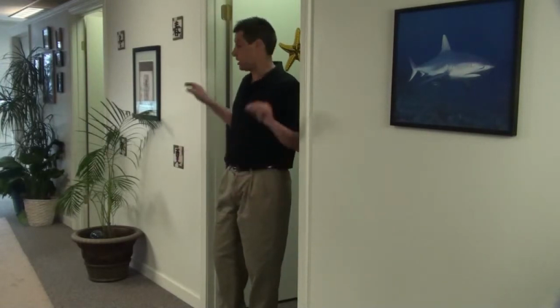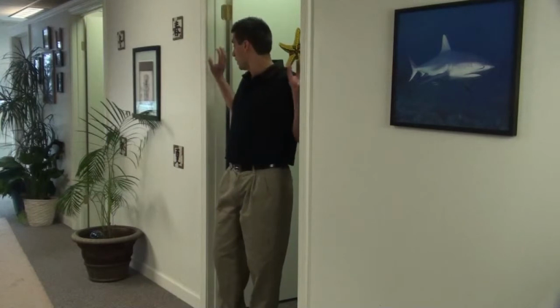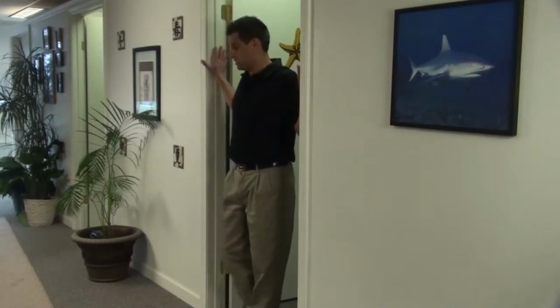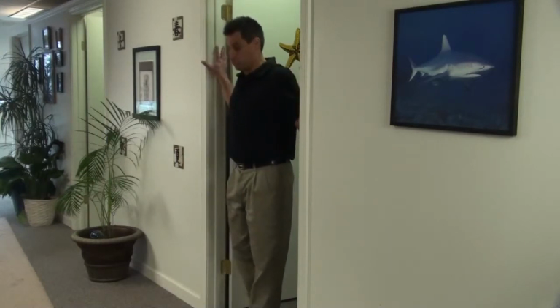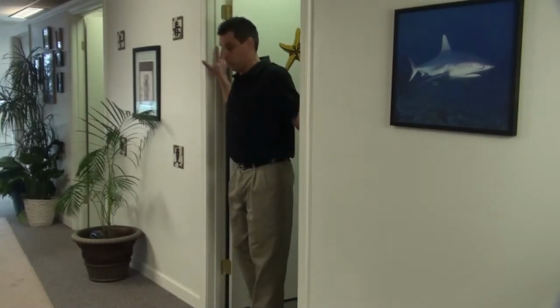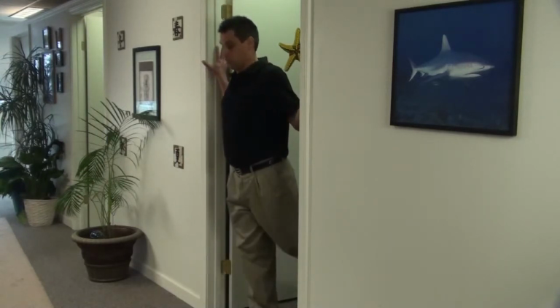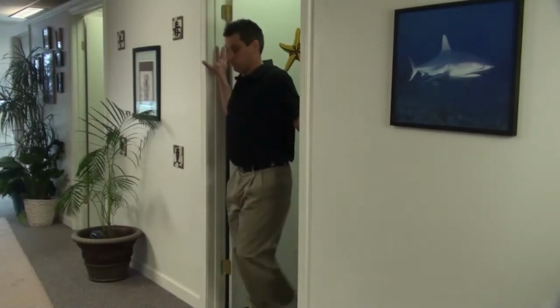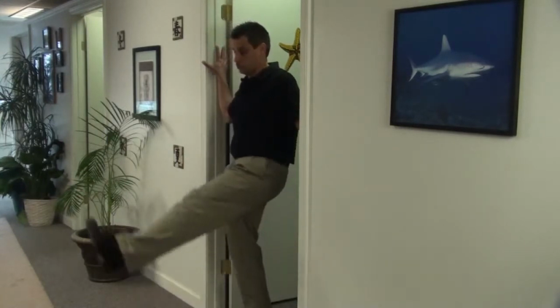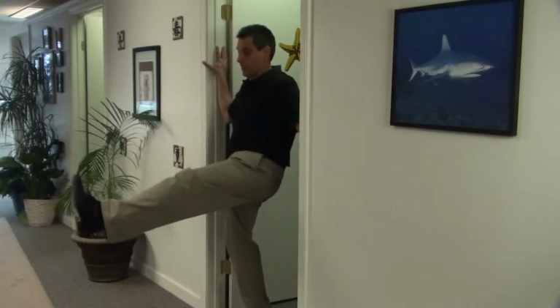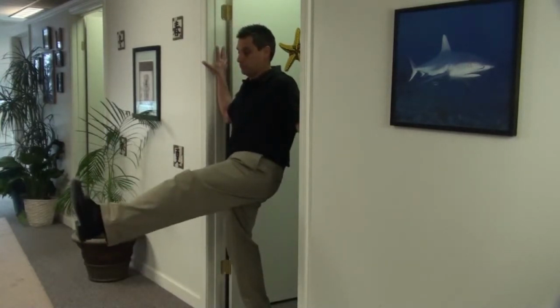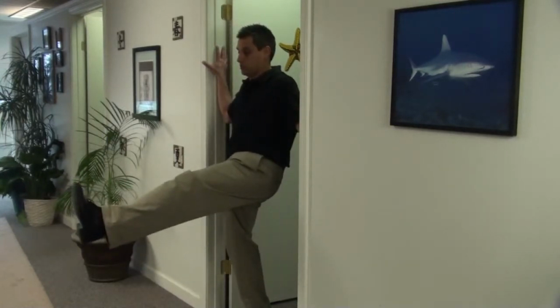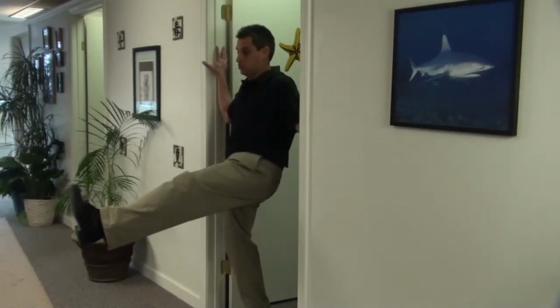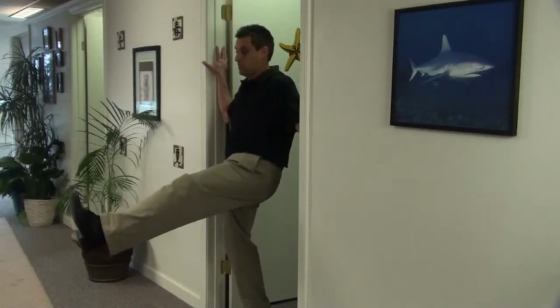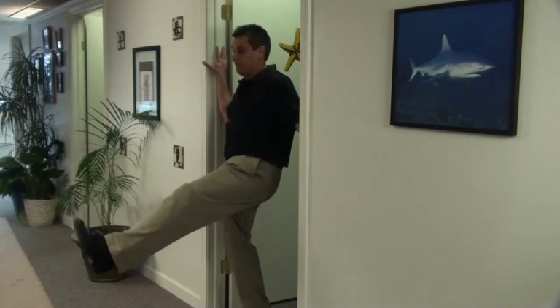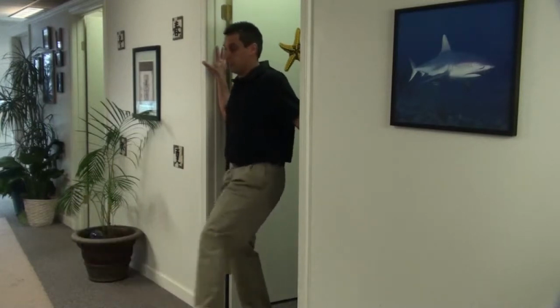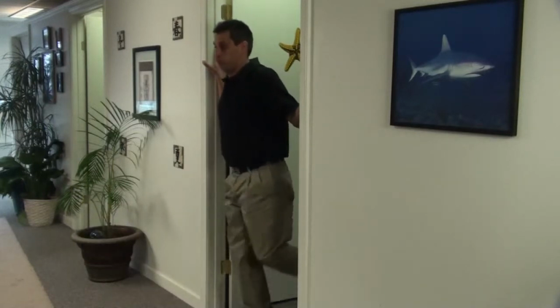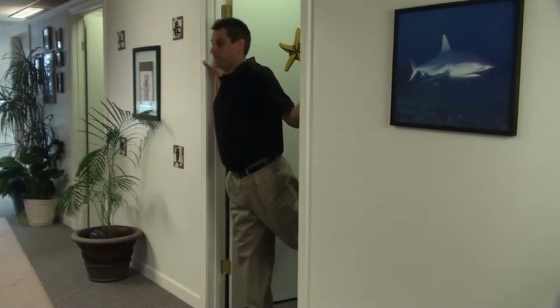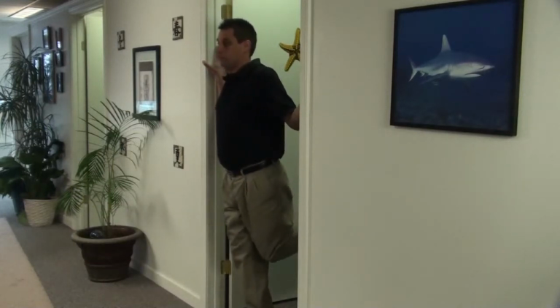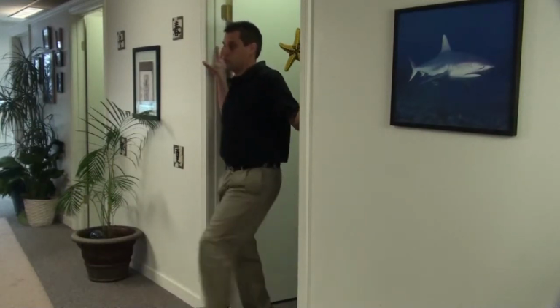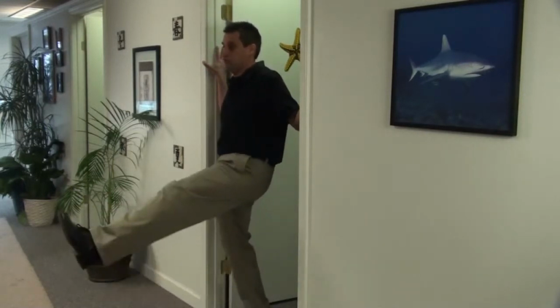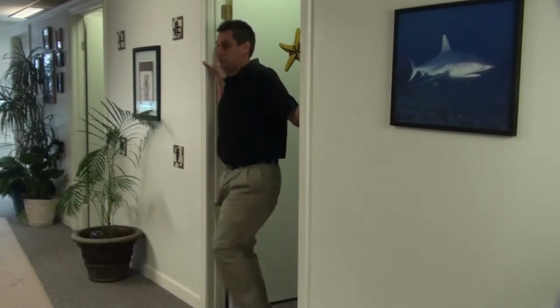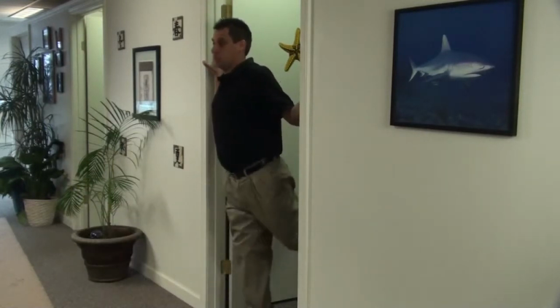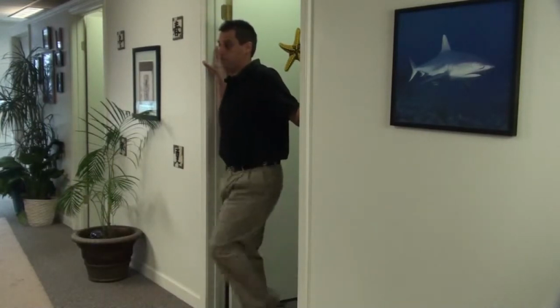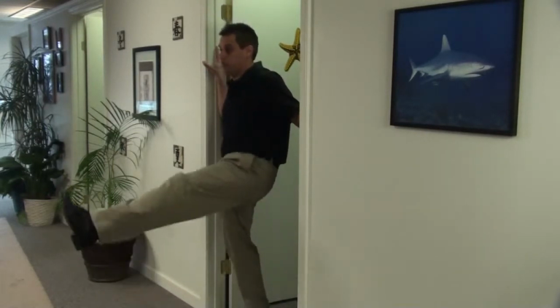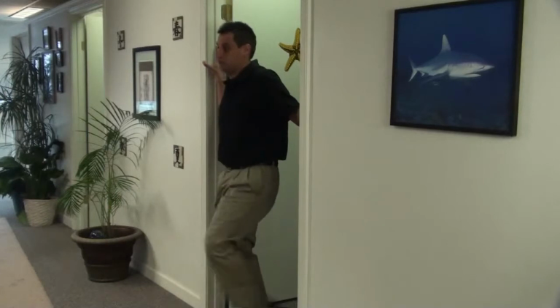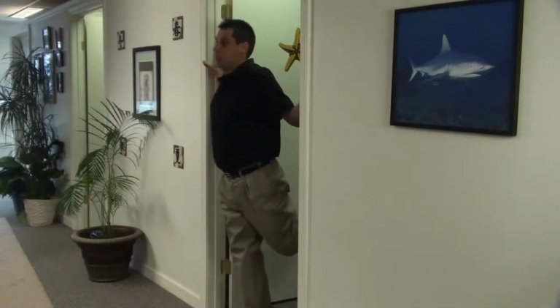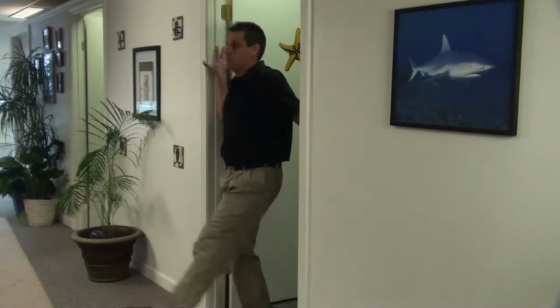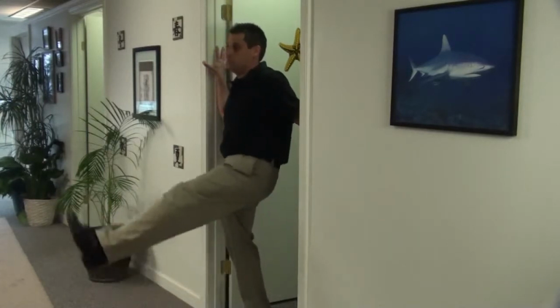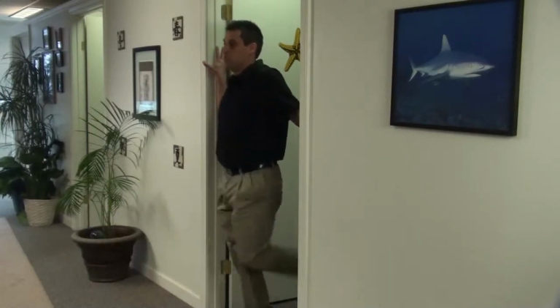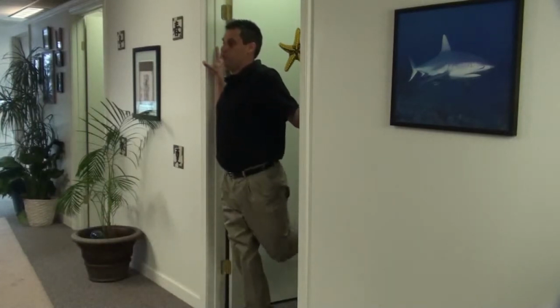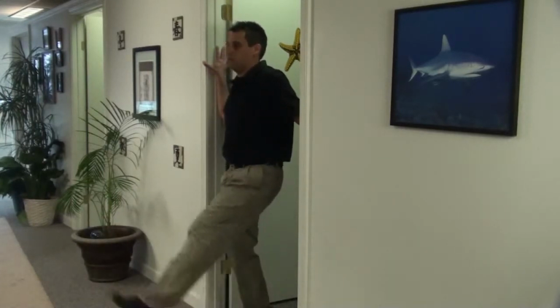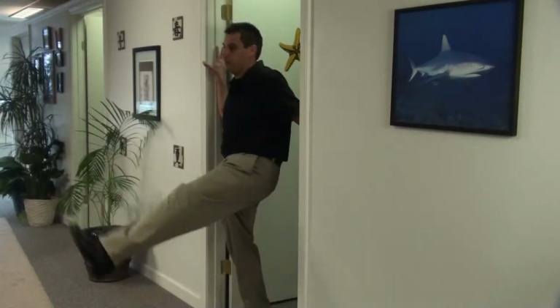You're going to gently hang on to the side of the door. You're going to kick your leg straight out to stretch the hamstring, and then follow through with a fluid motion as if you wanted to kick yourself in the buttocks. Nice and easy, go back and forth.